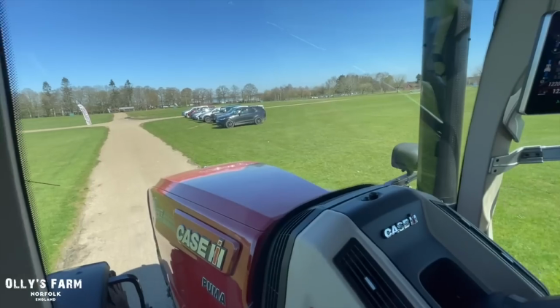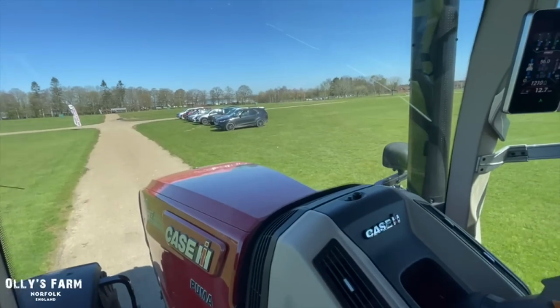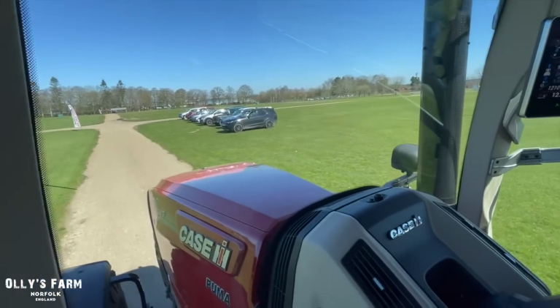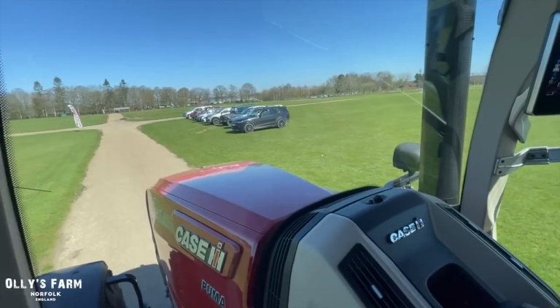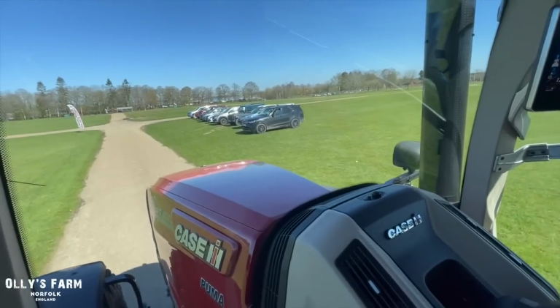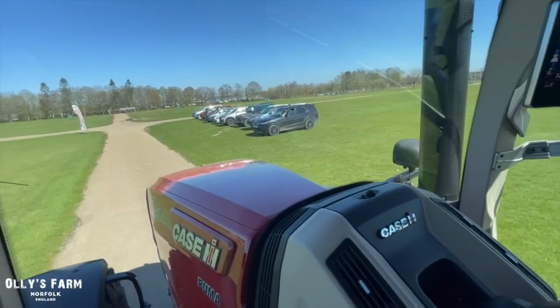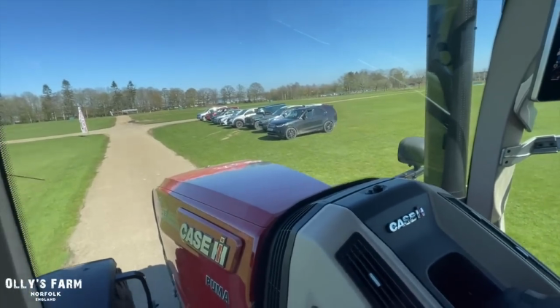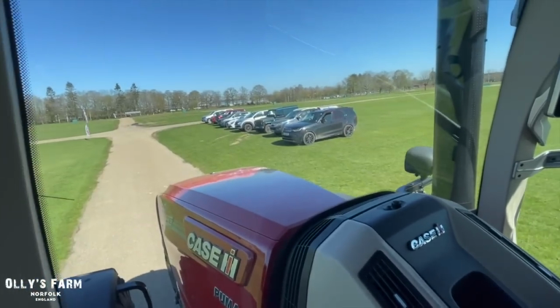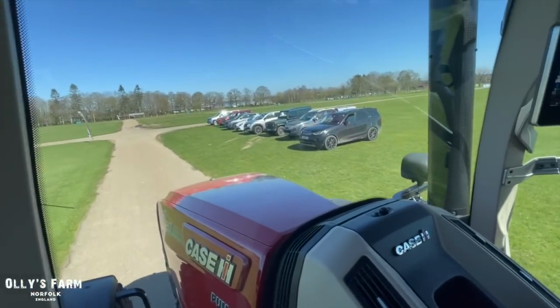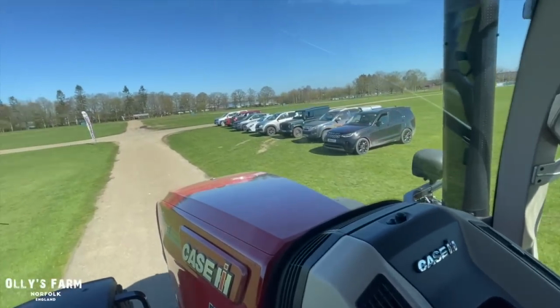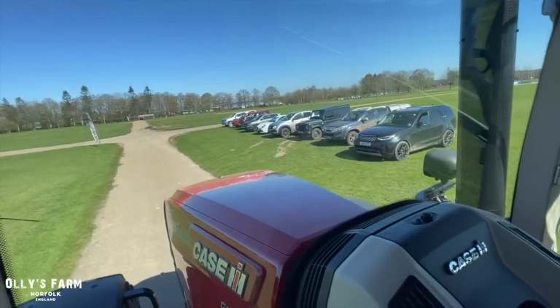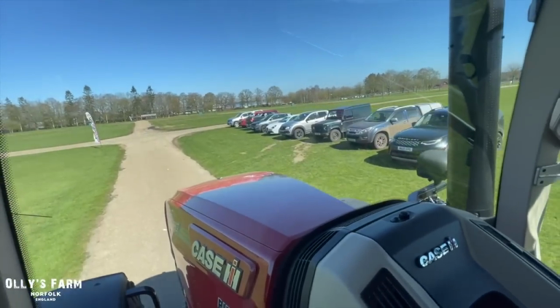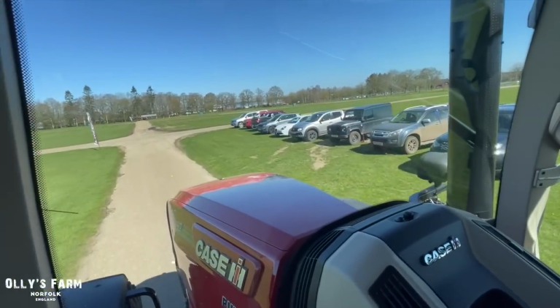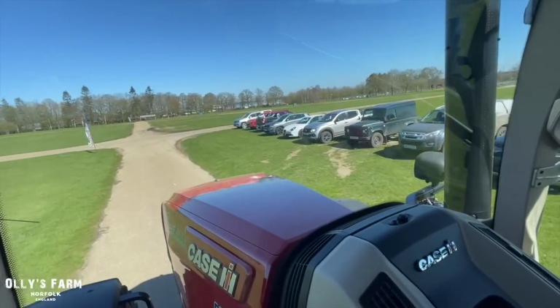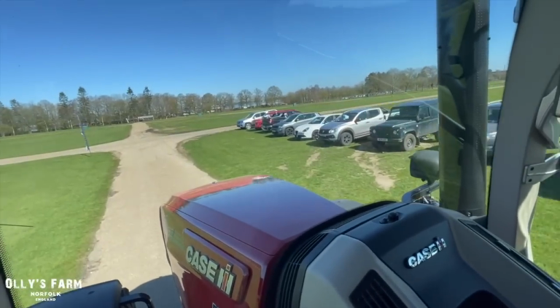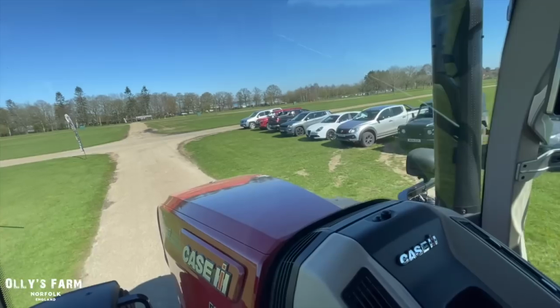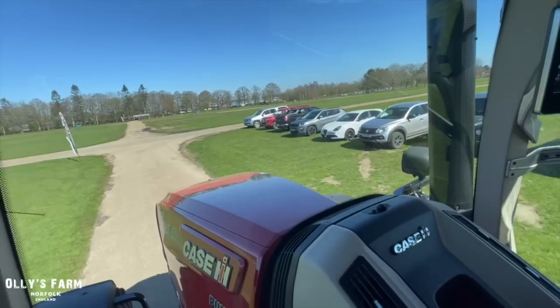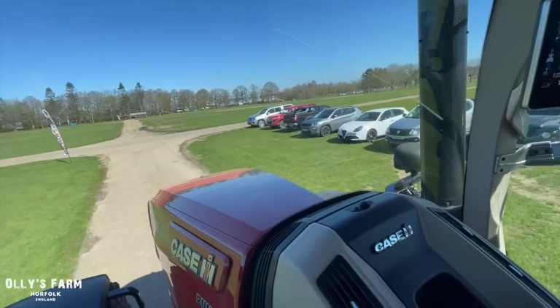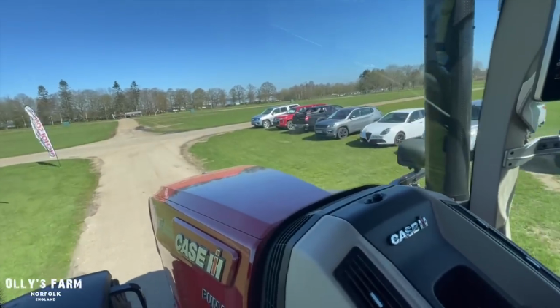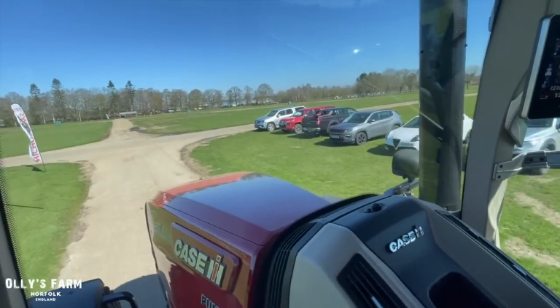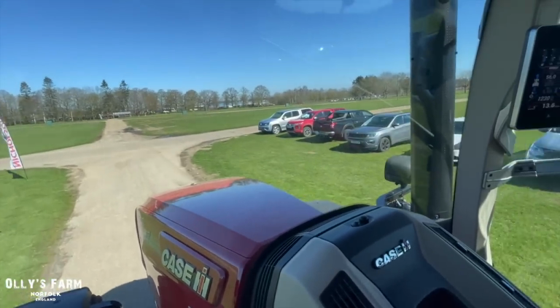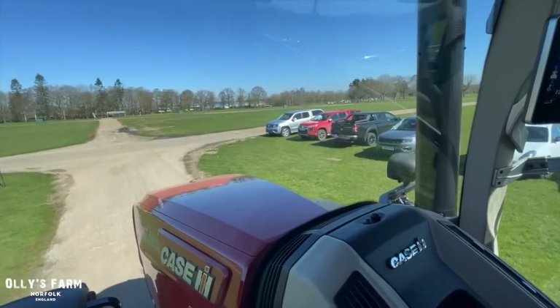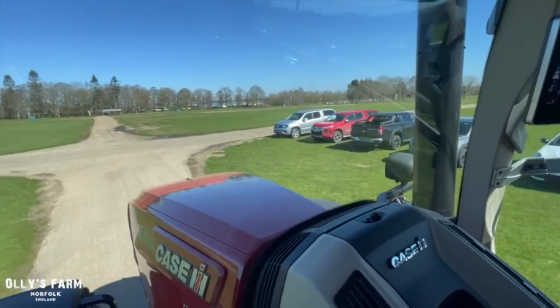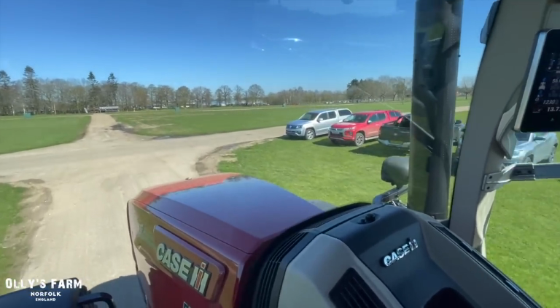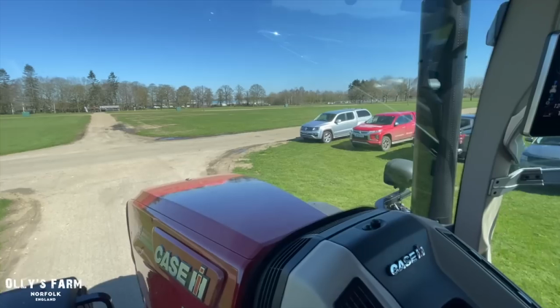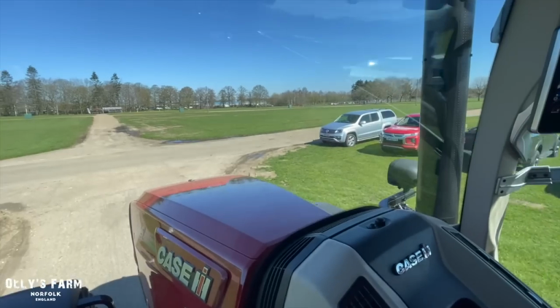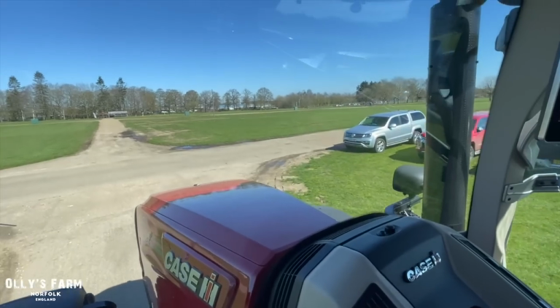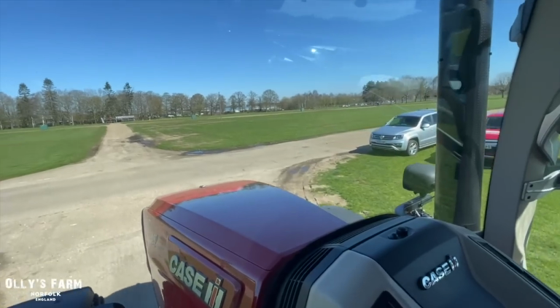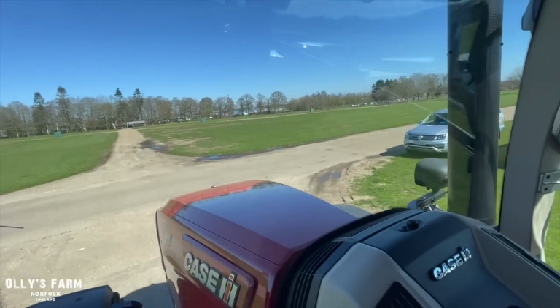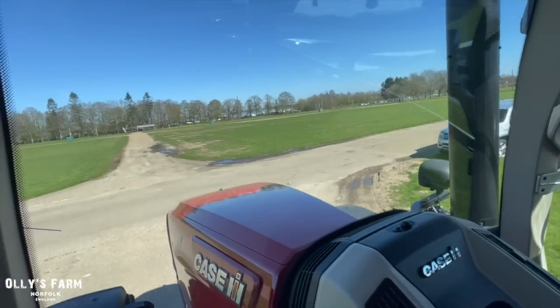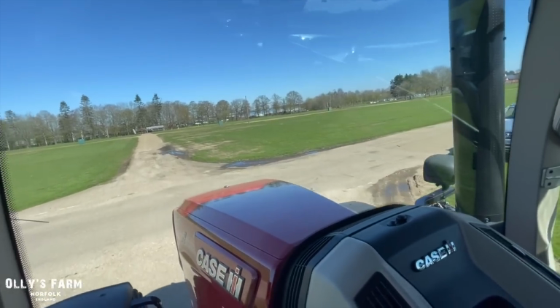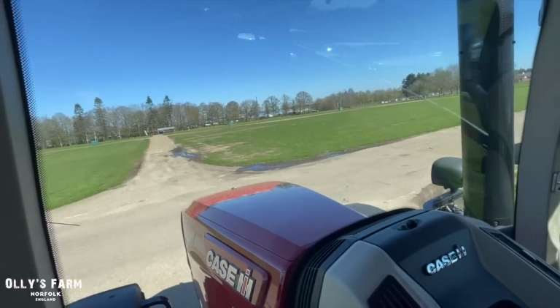They've got one of the quietest cabs in the market now — that's what they aimed for and it's what they've achieved. We're having a conversation in here and we could whisper and still hear each other.